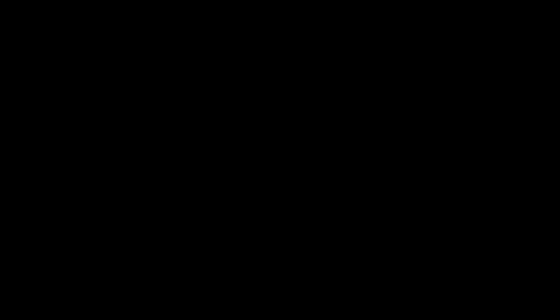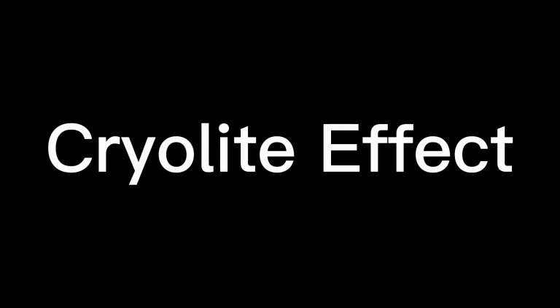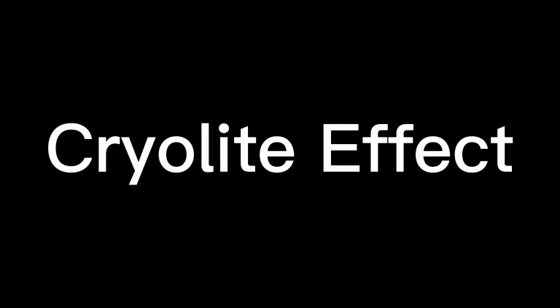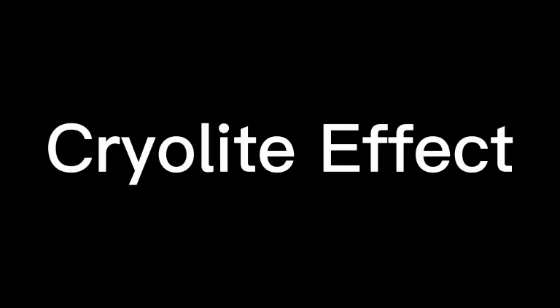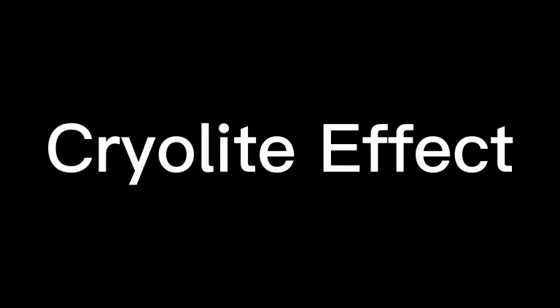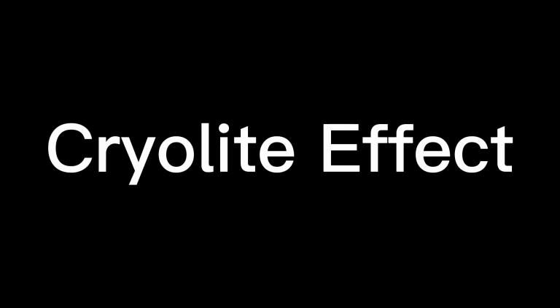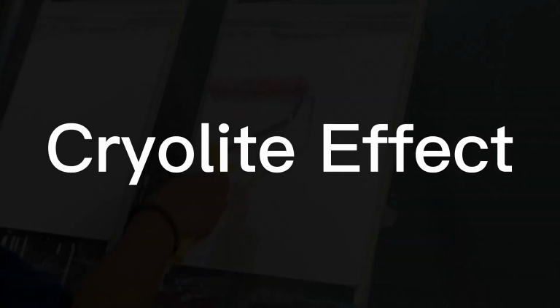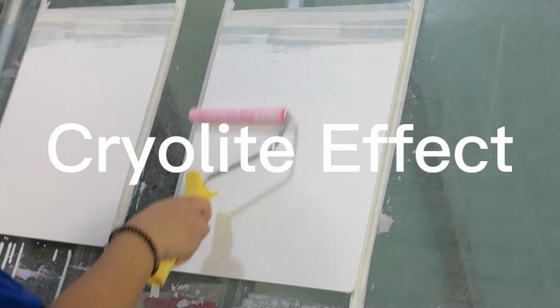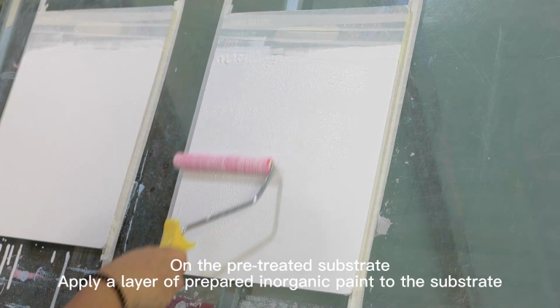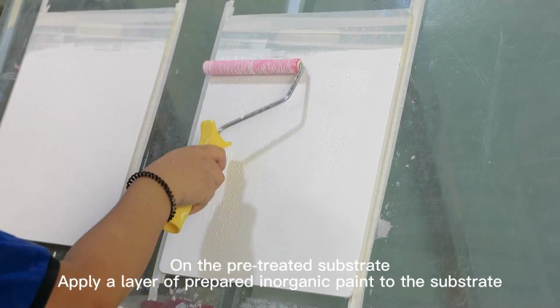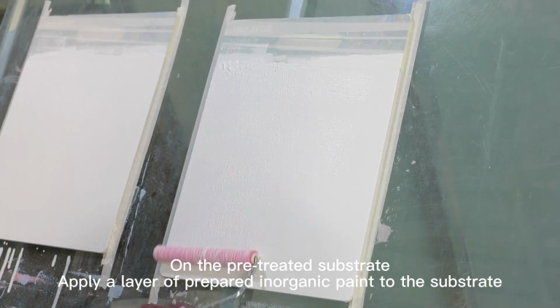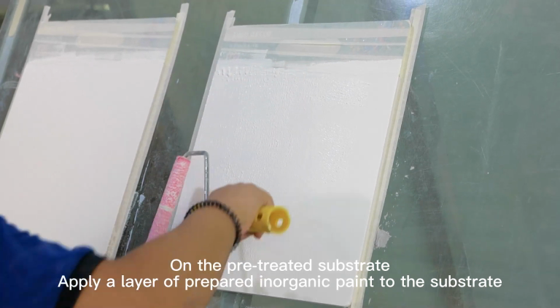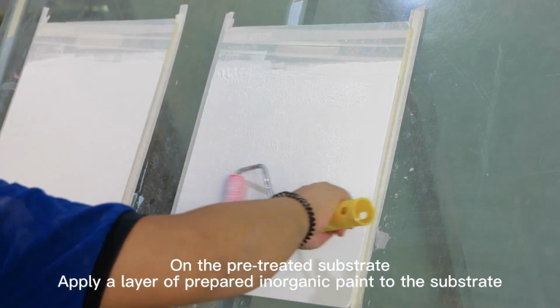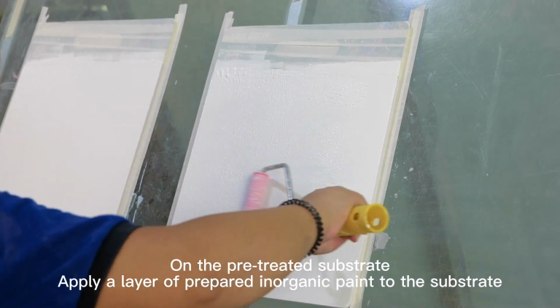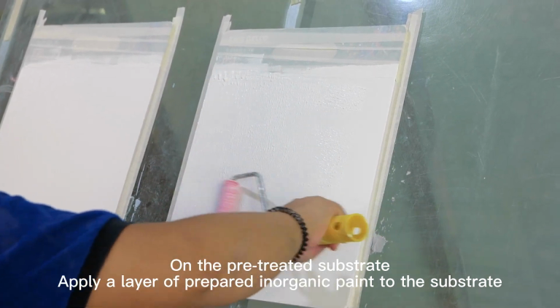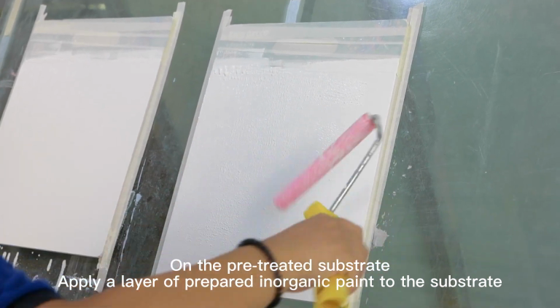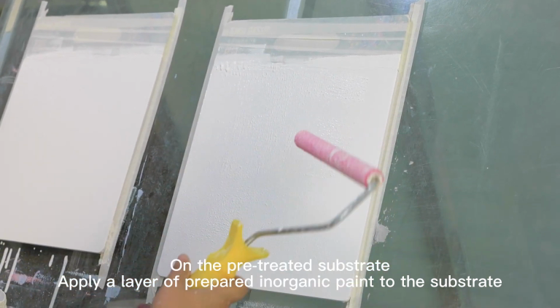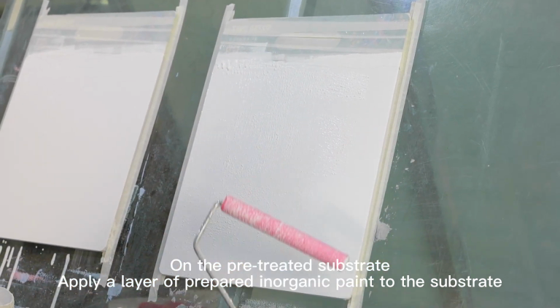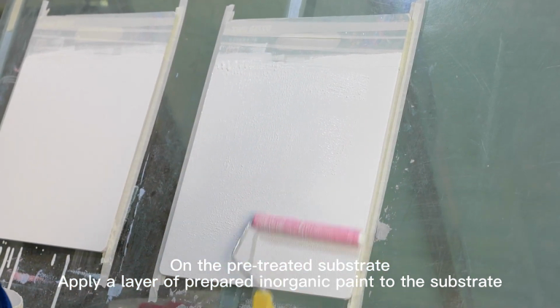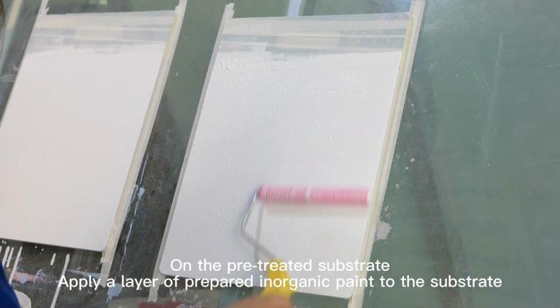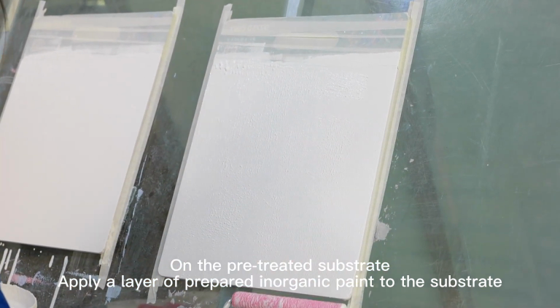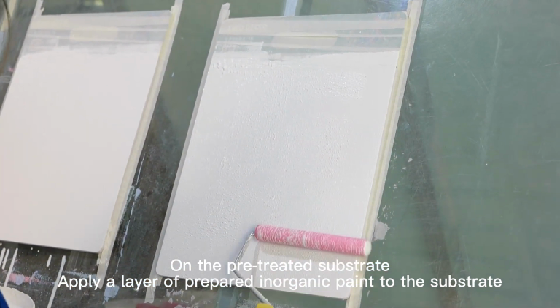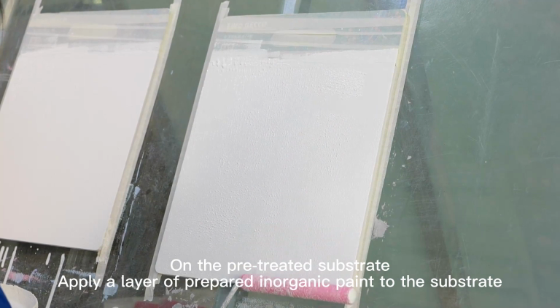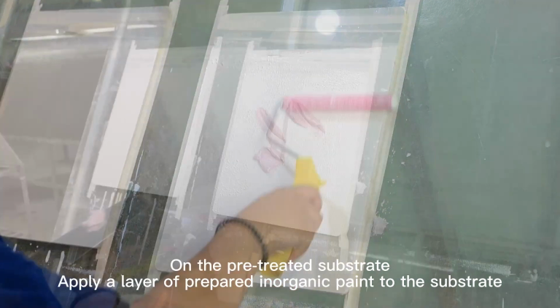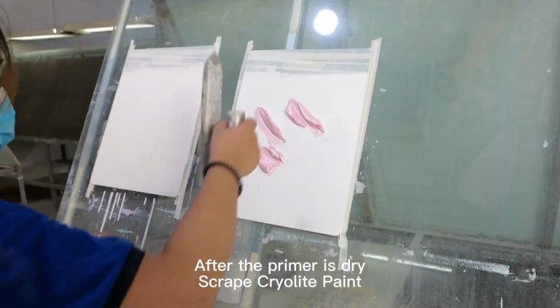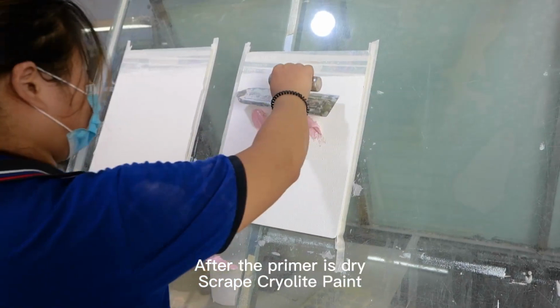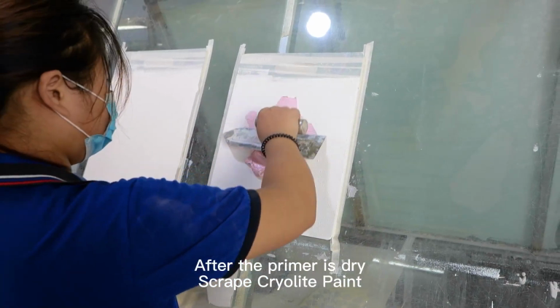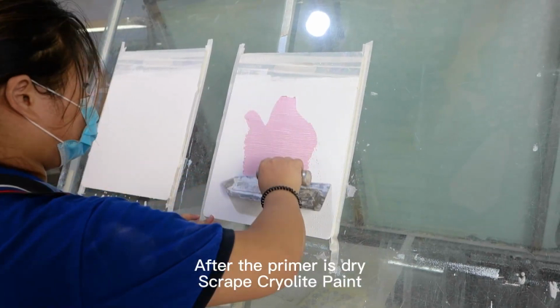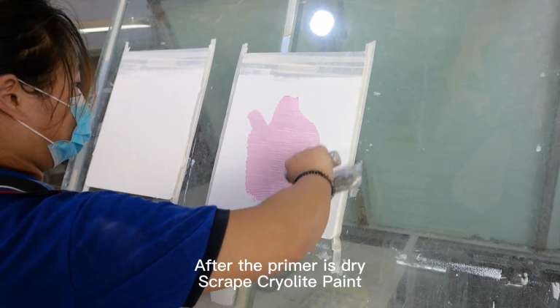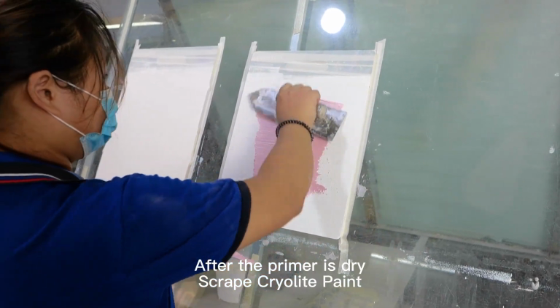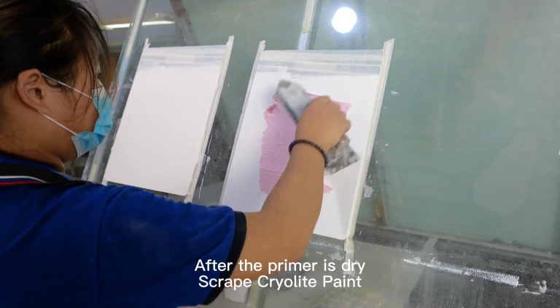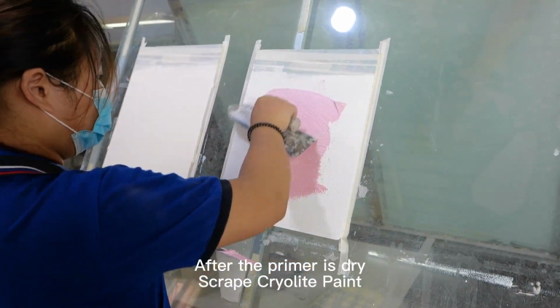Crylate Effect. On the pre-treated substrate, apply a layer of prepared inorganic paint to the substrate. After the primer is dry, scrape cryolite paint.